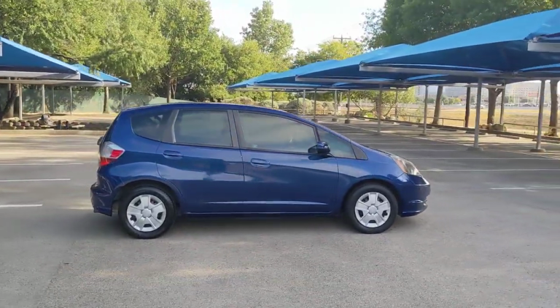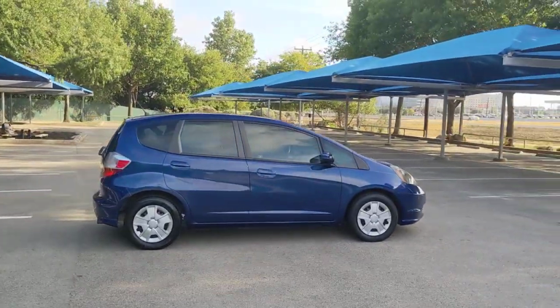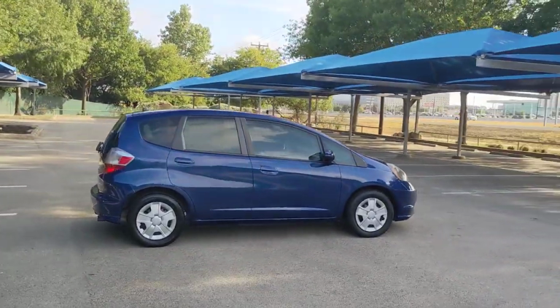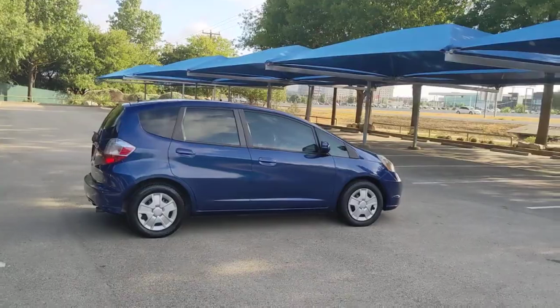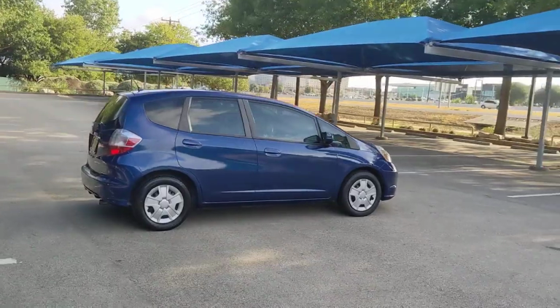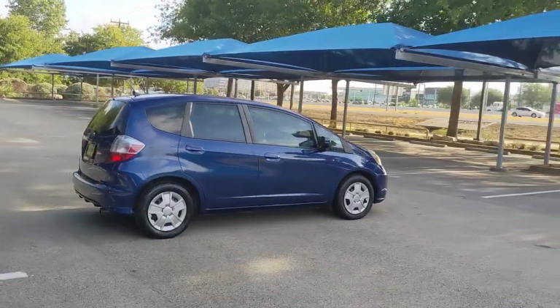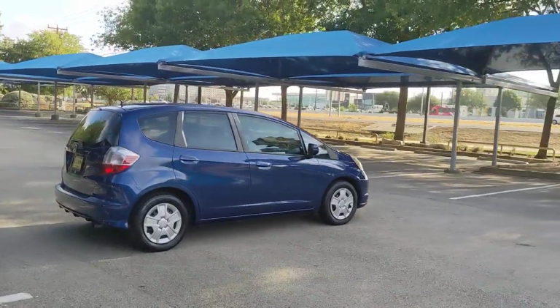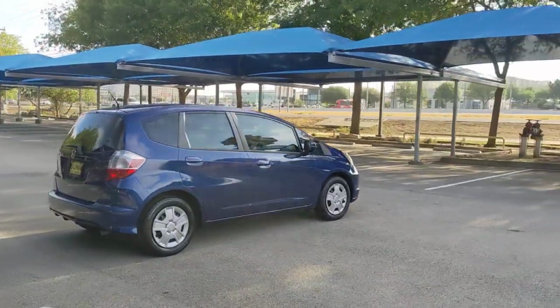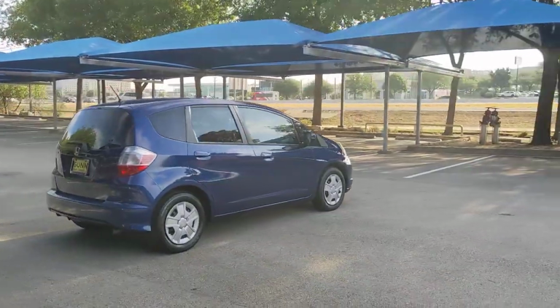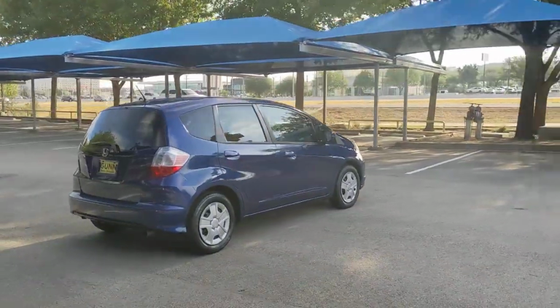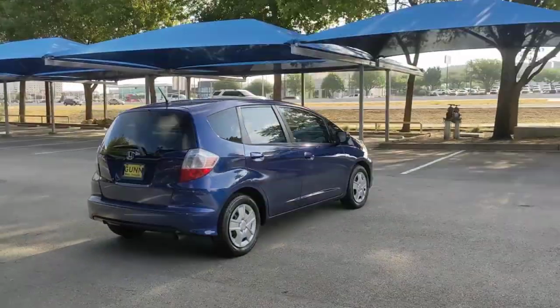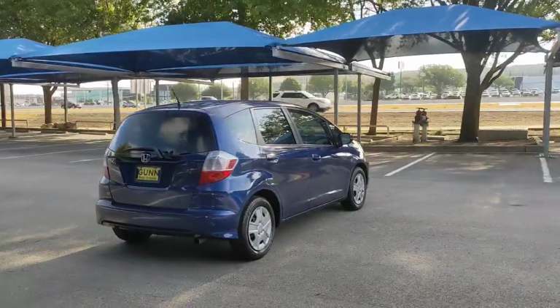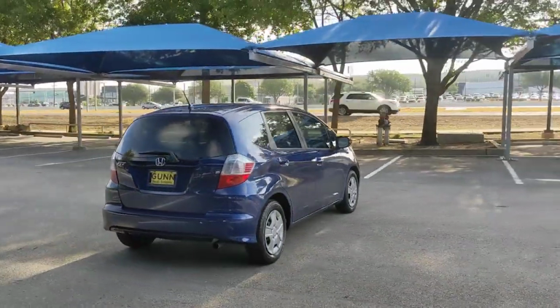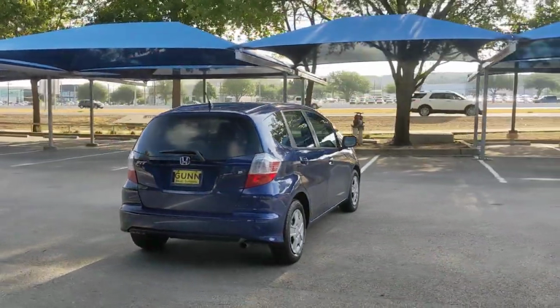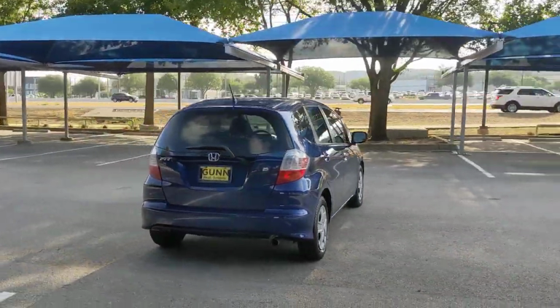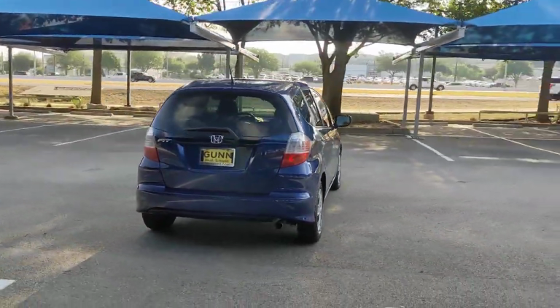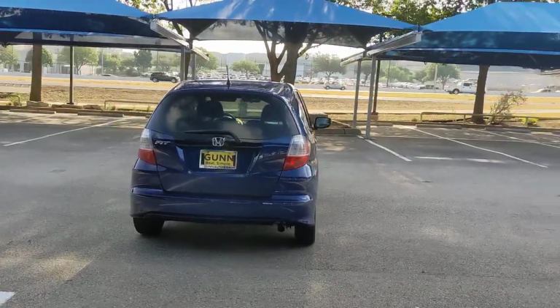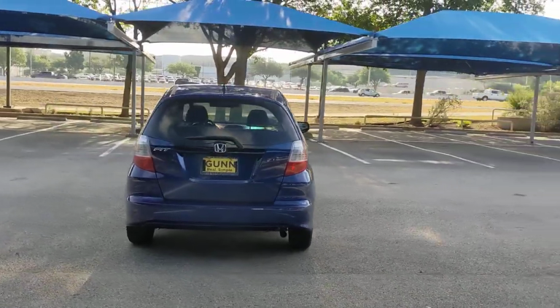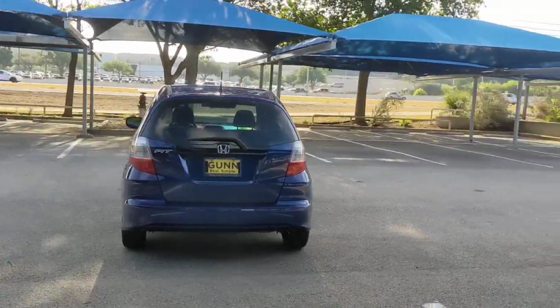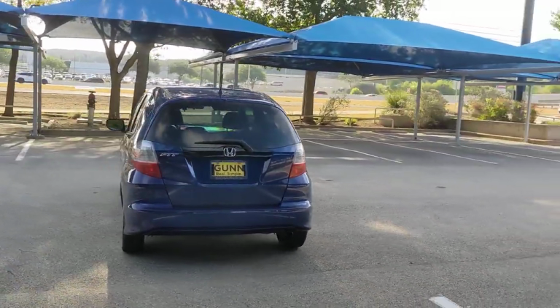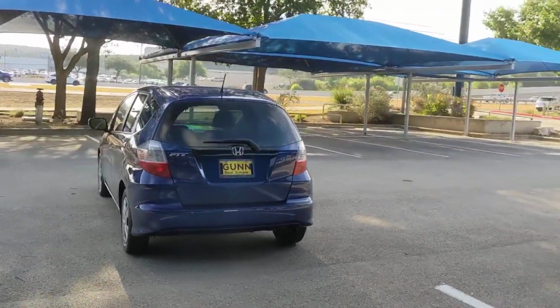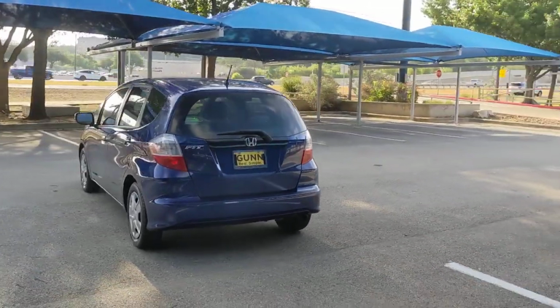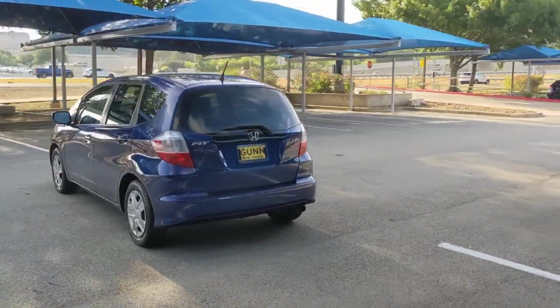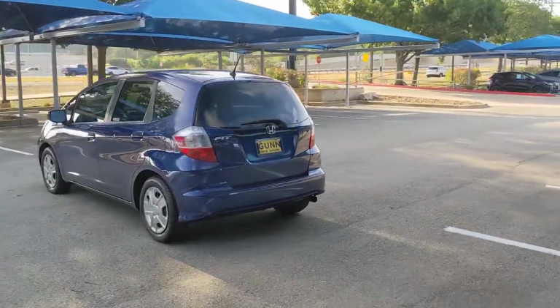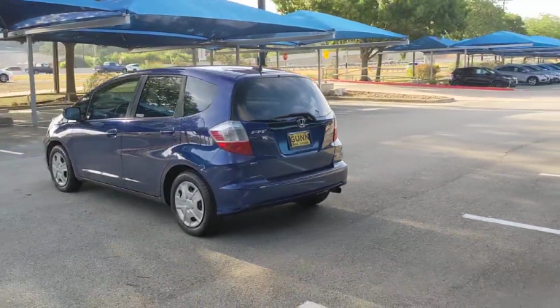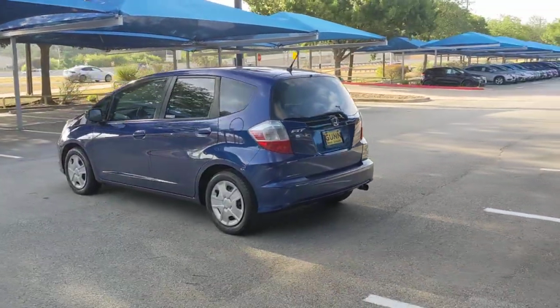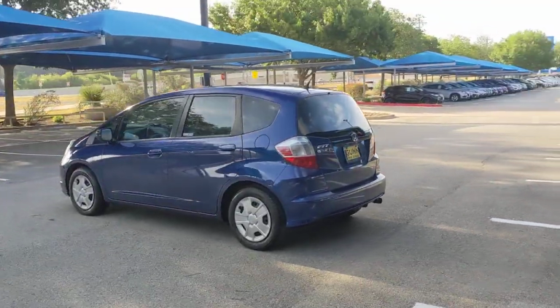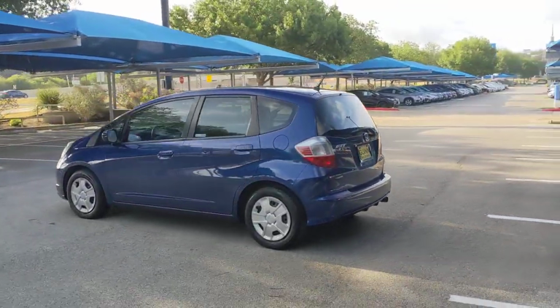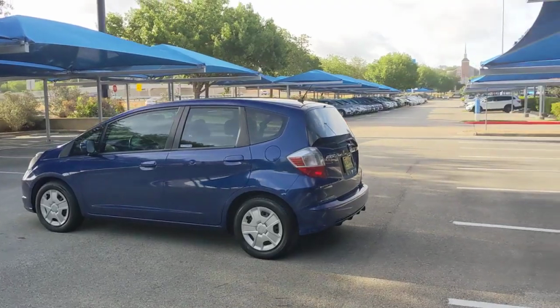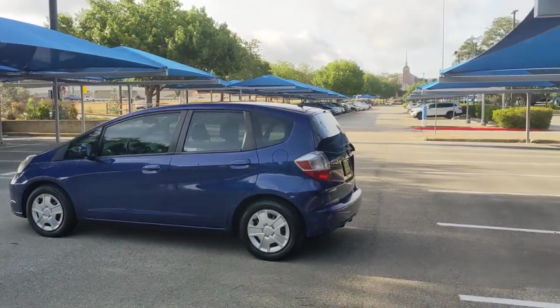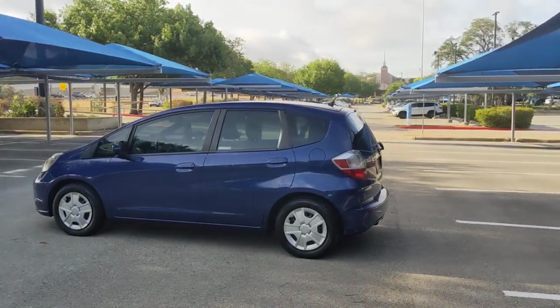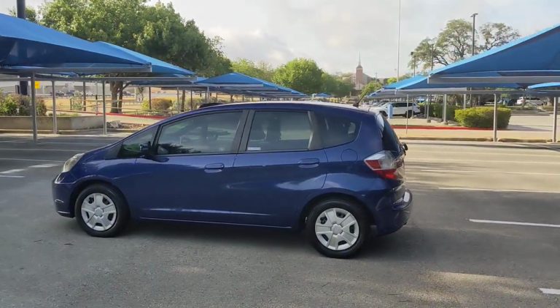Take a smart approach to efficiency in this Fit. It's the four-door subcompact that offers a surprisingly spacious interior with clever layout options, distinctive styling, and all the latest technology to keep you safe, connected, and entertained.